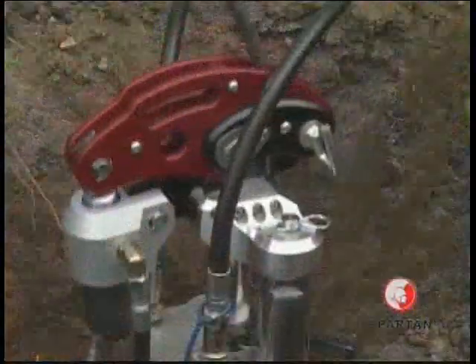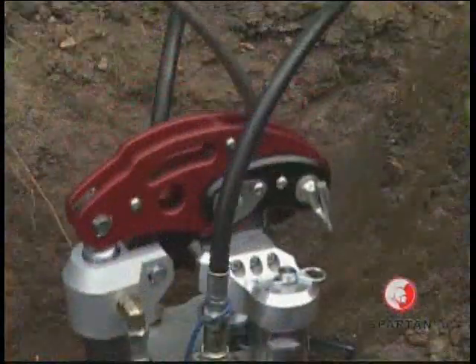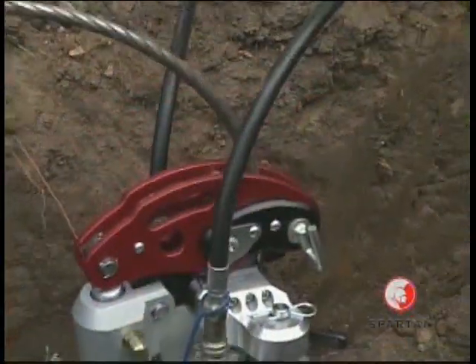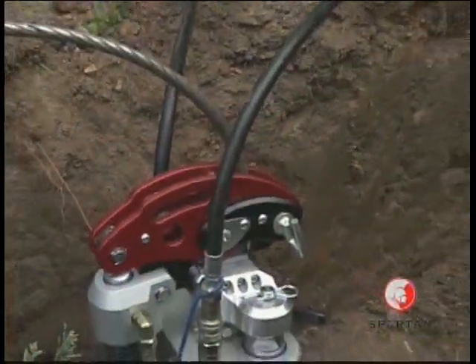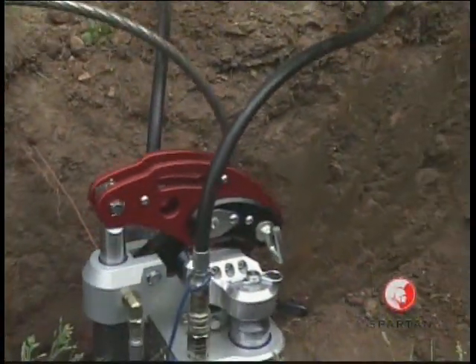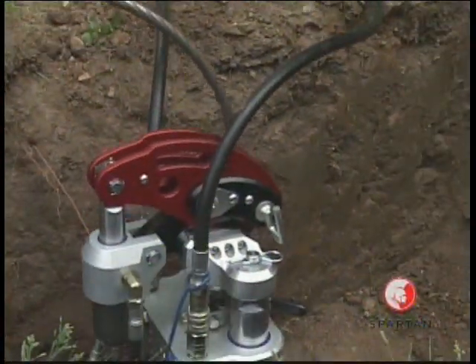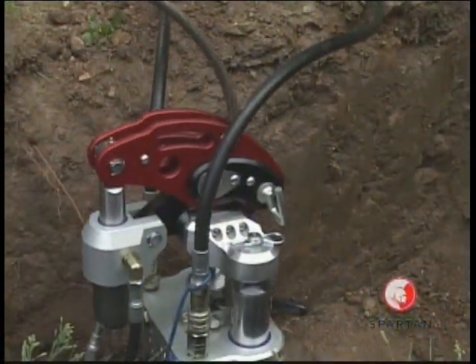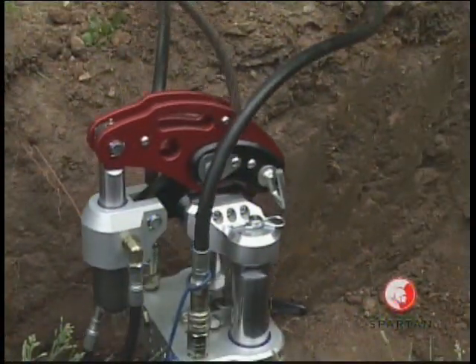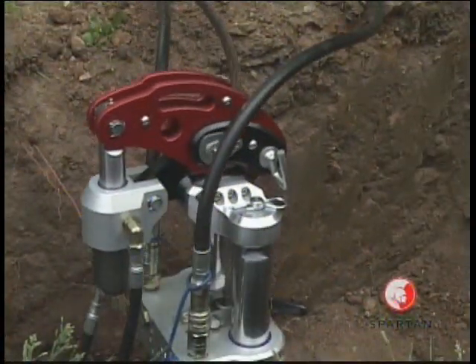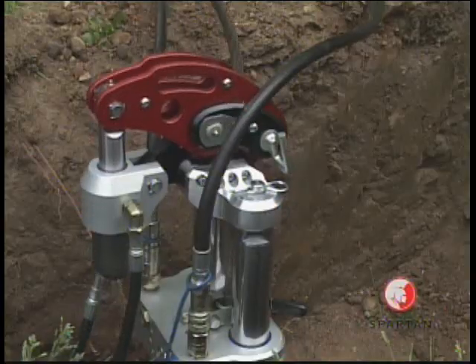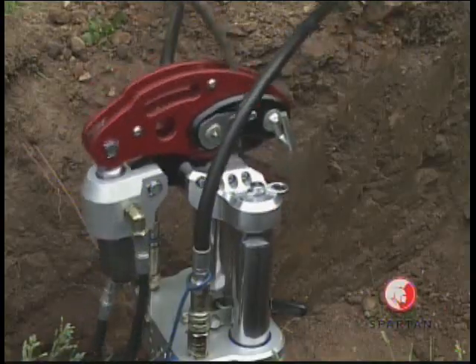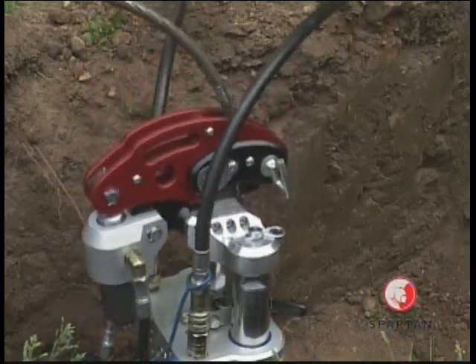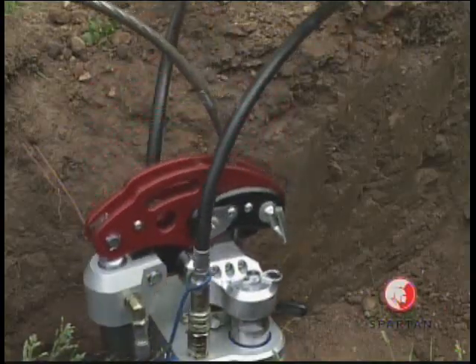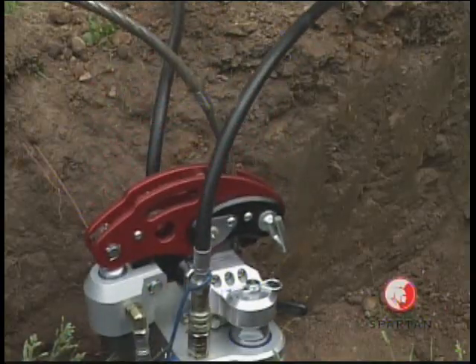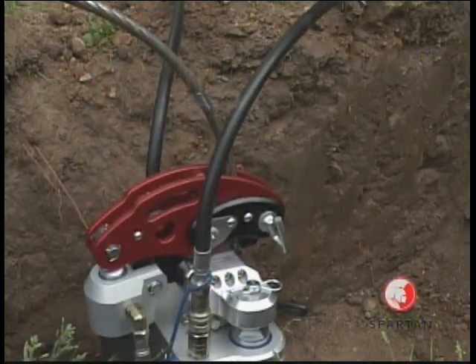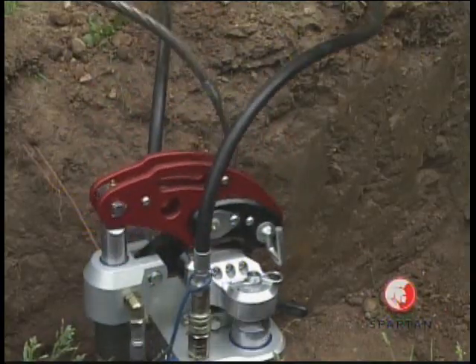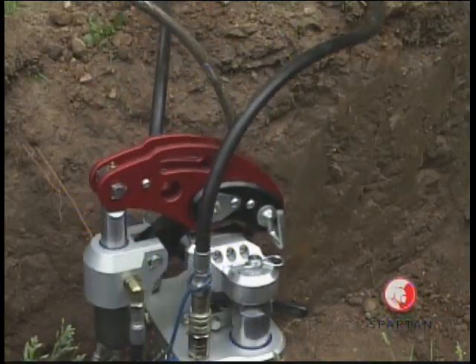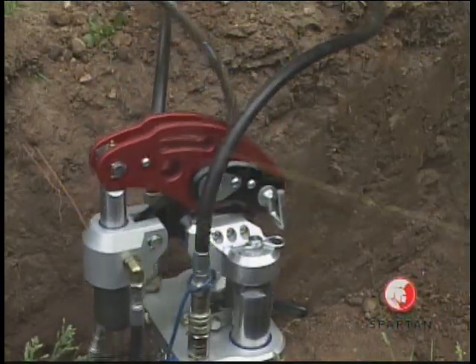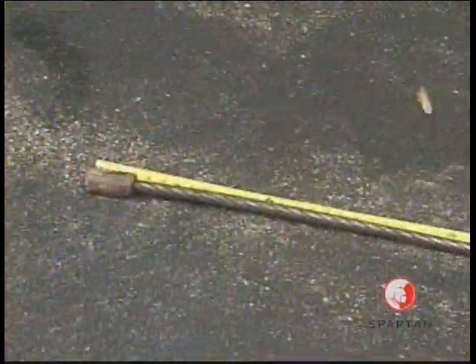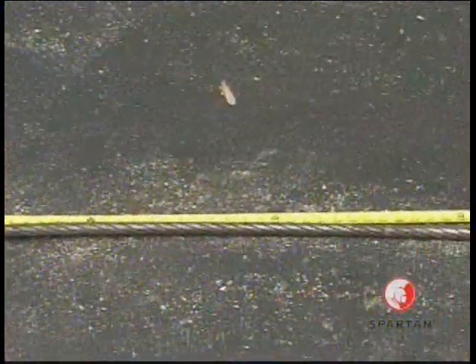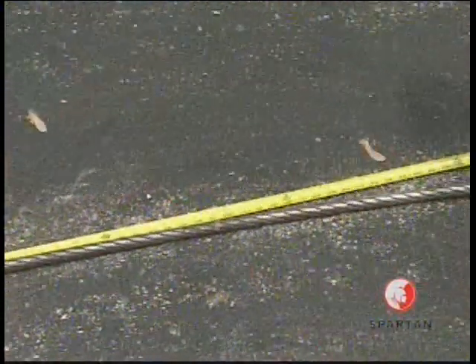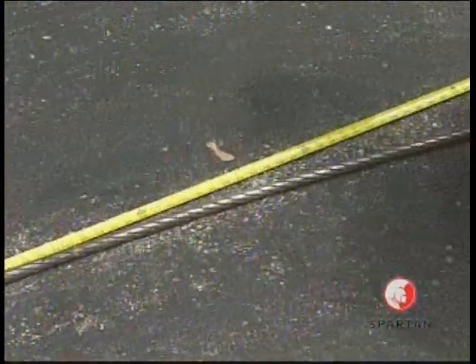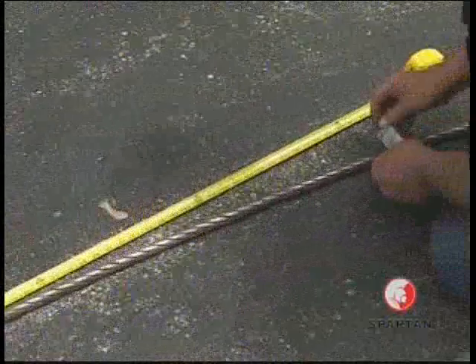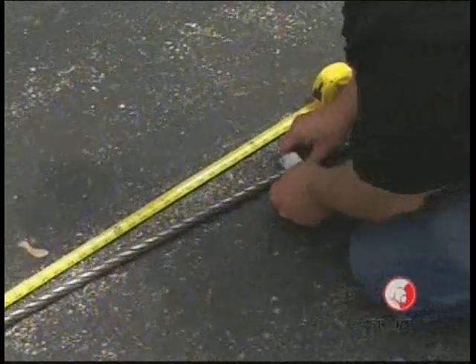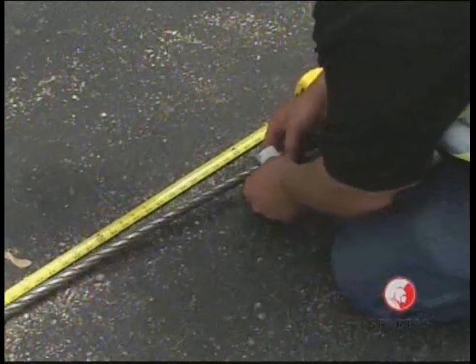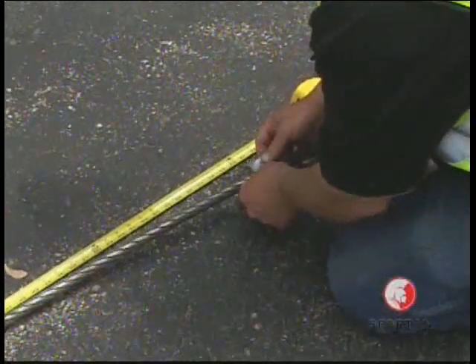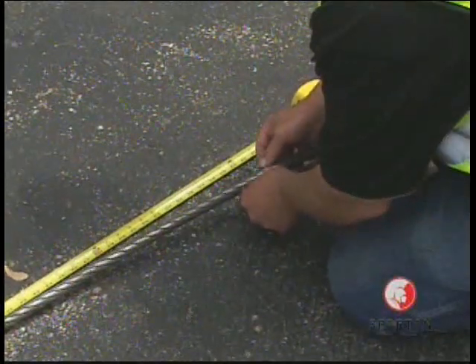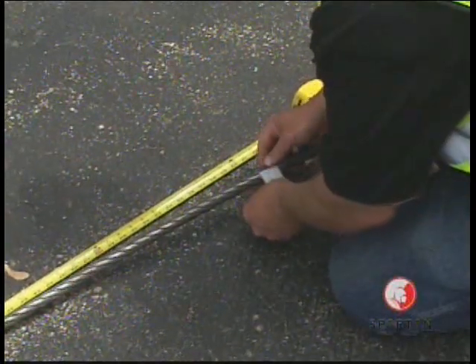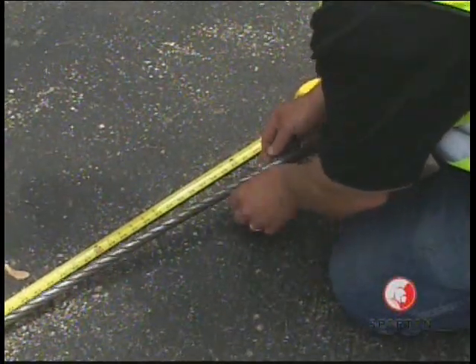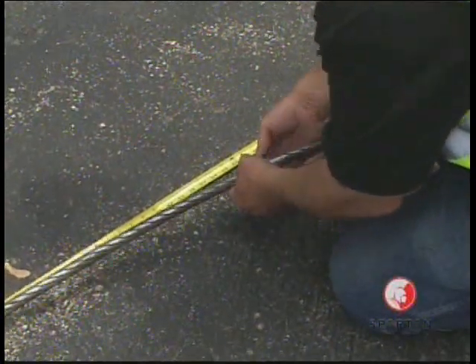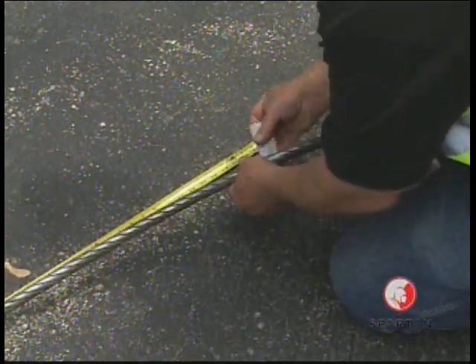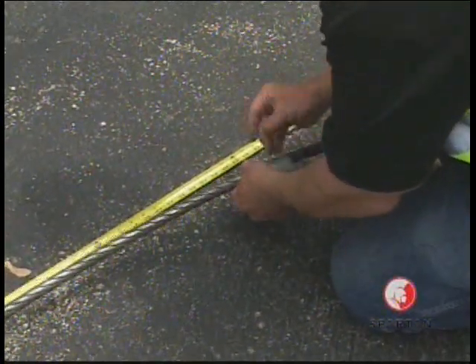If a 45 degree bend is being replaced, pre-water around the bend in dry conditions to reduce static force. Paint or mark the cable five feet from the end to alert the operator when the burst is nearing completion.